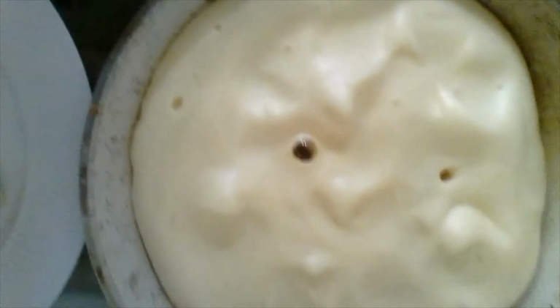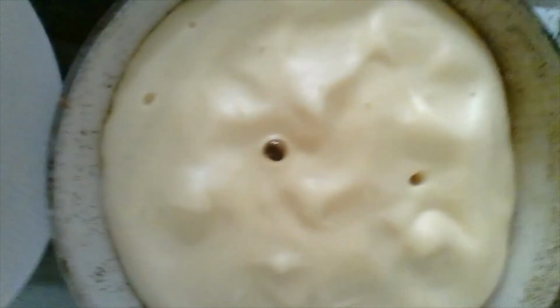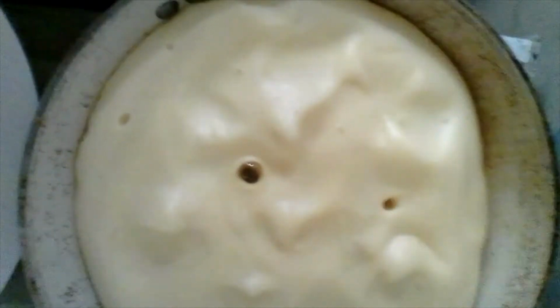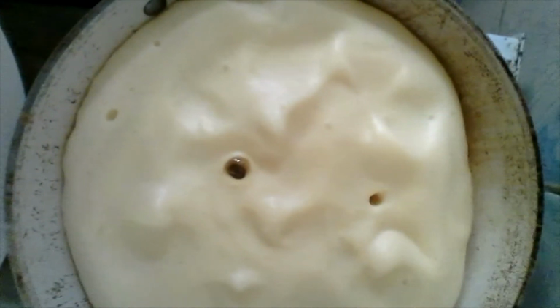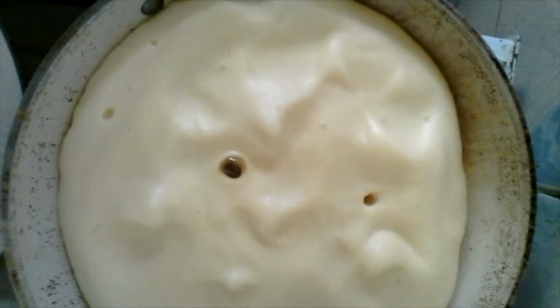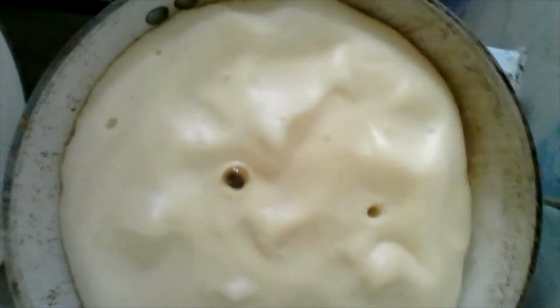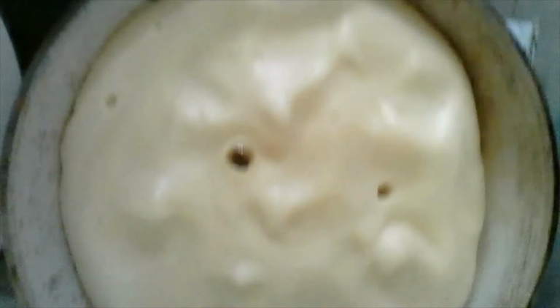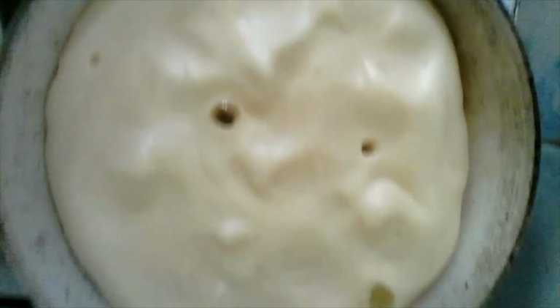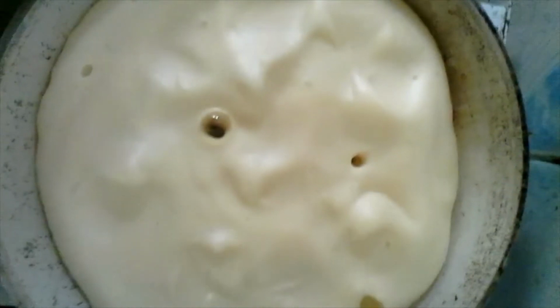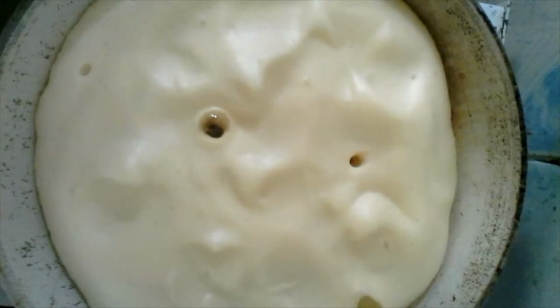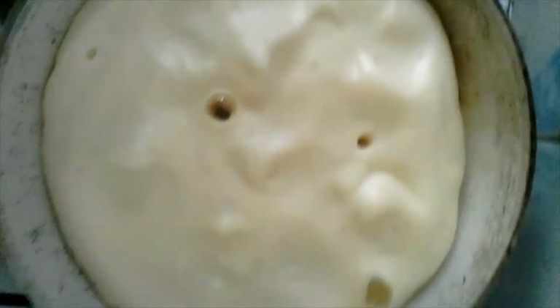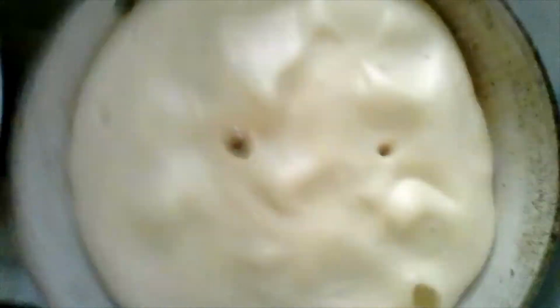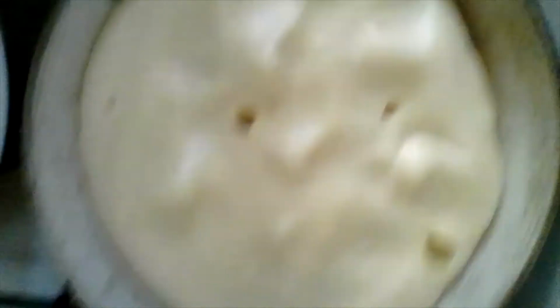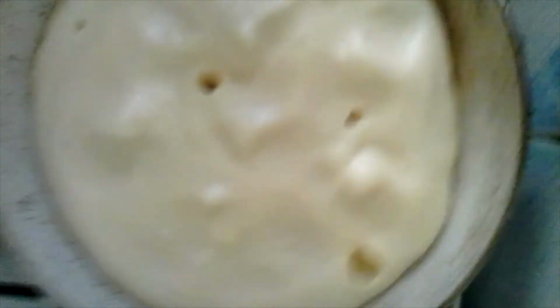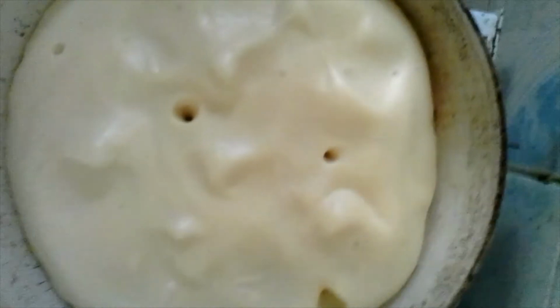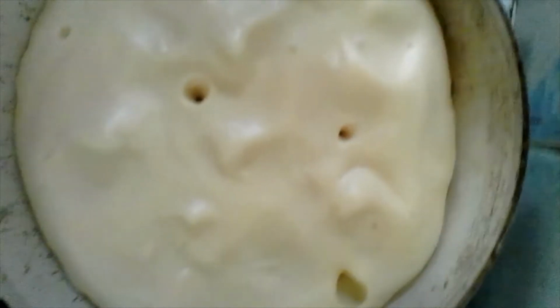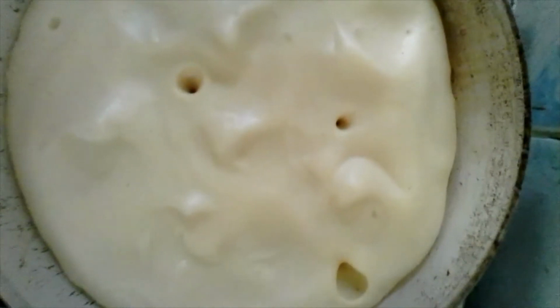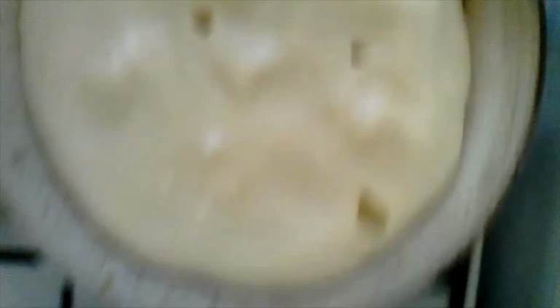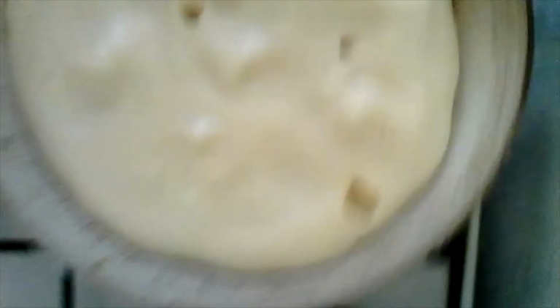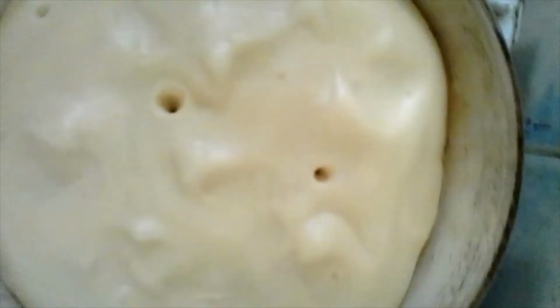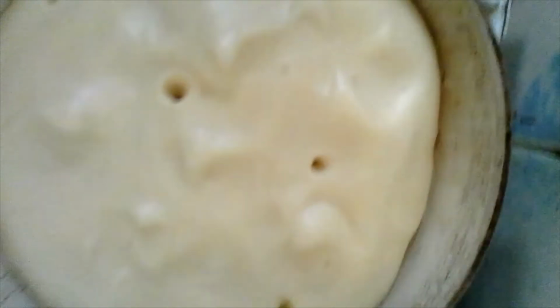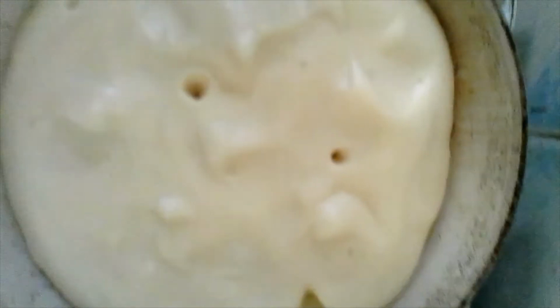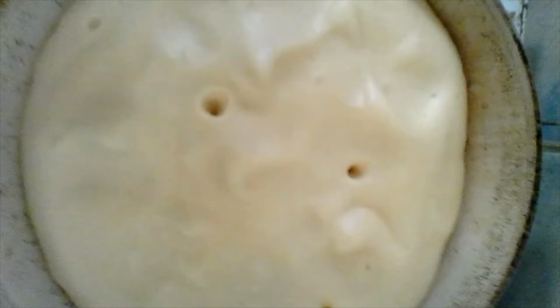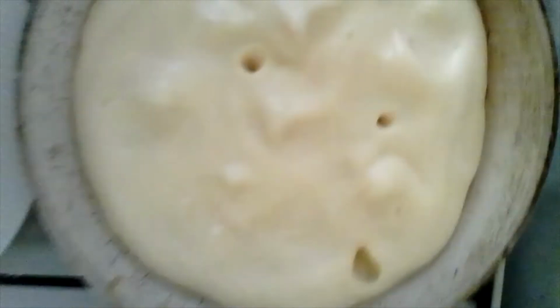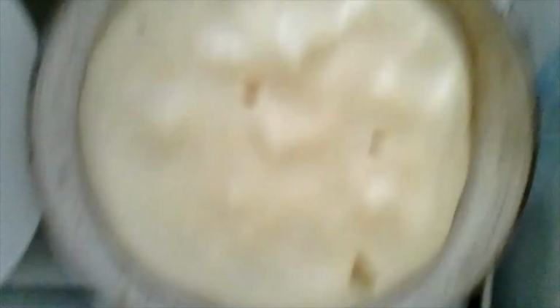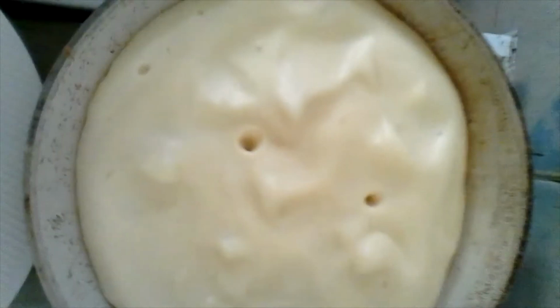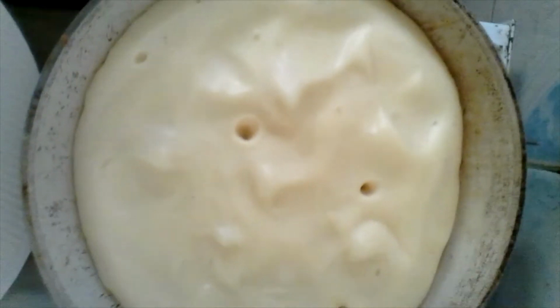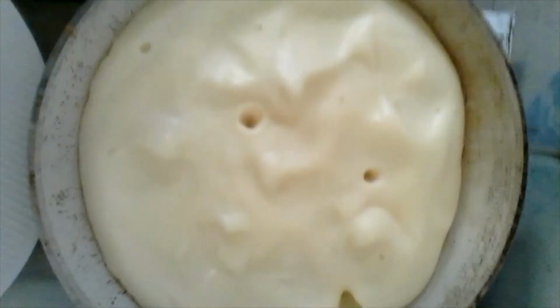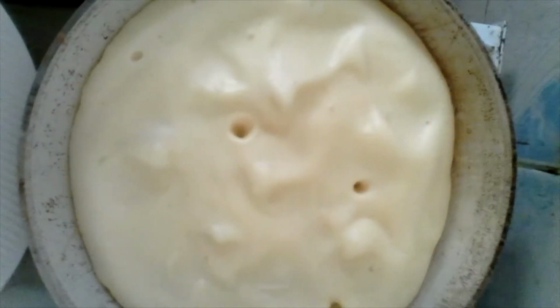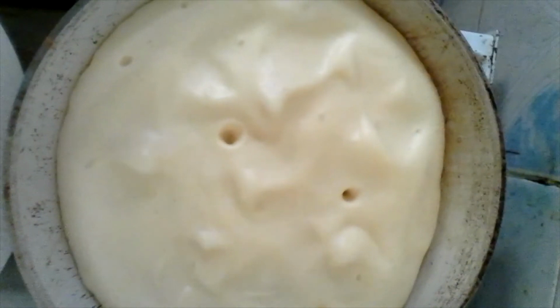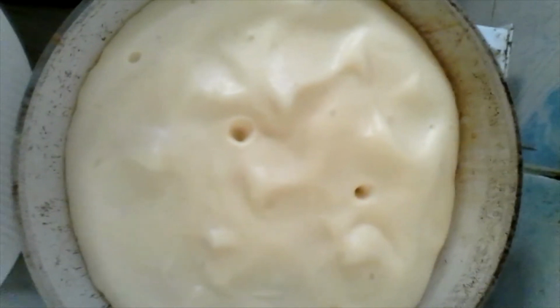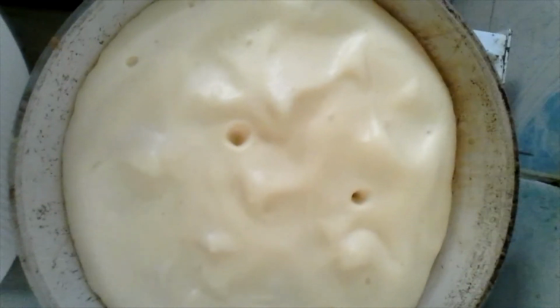This is my fluffy egg and I will let it cook for three to four minutes on low heat.